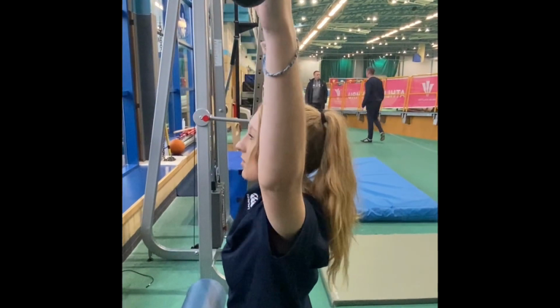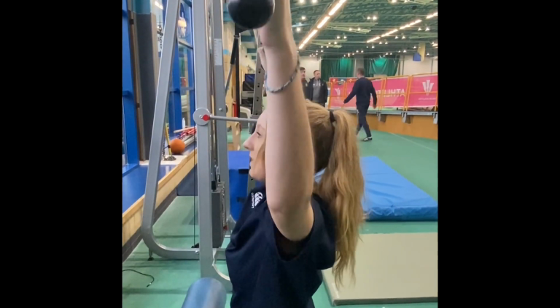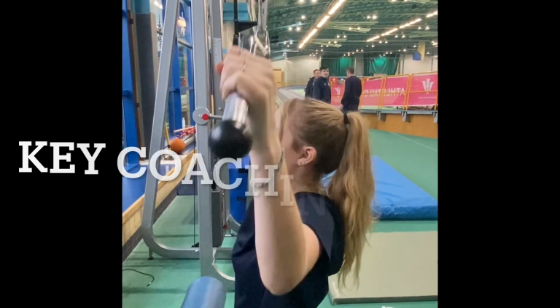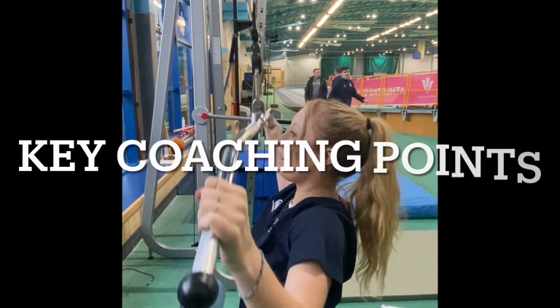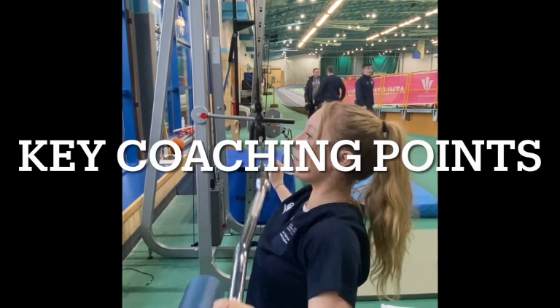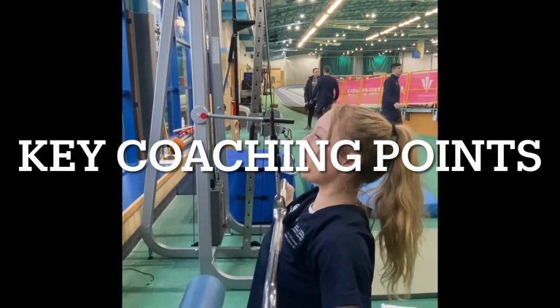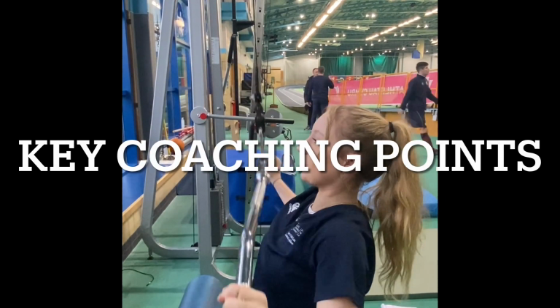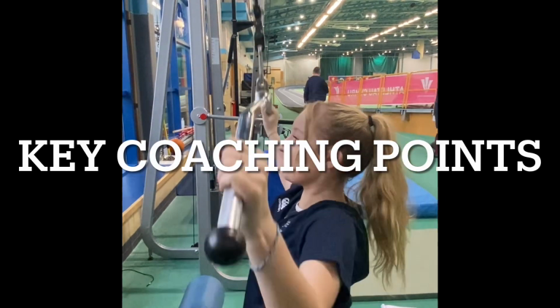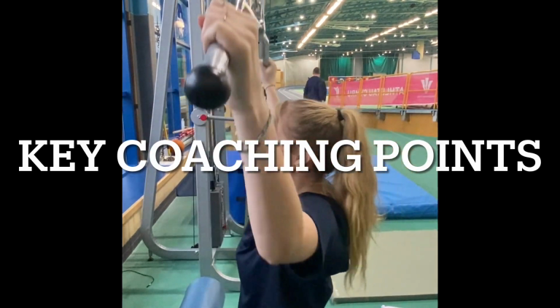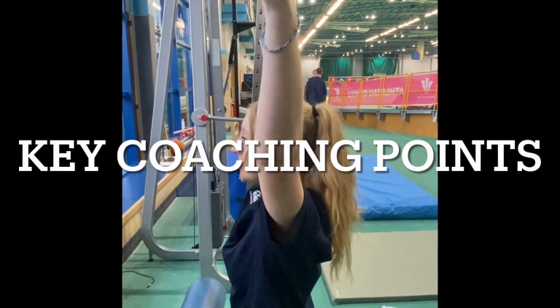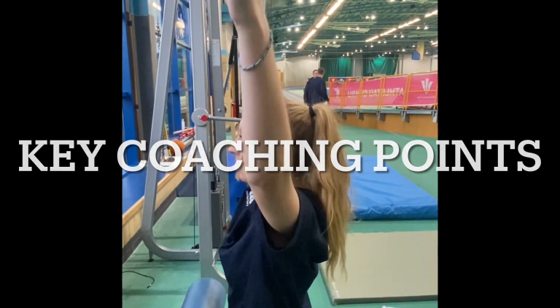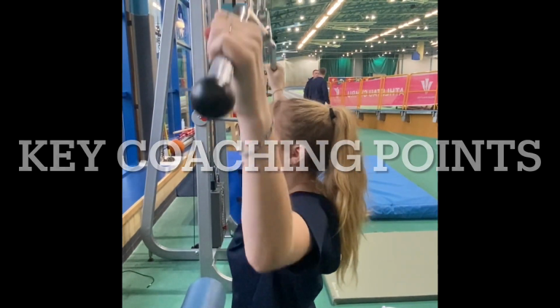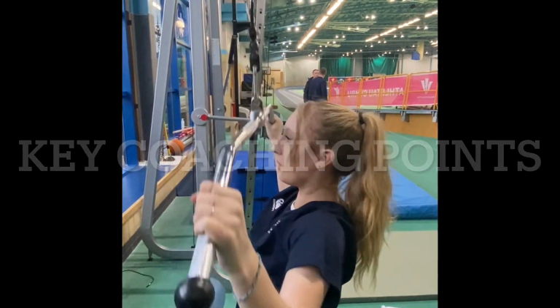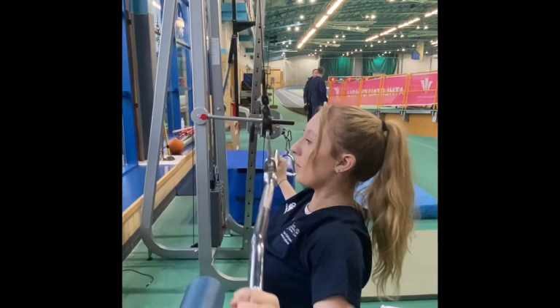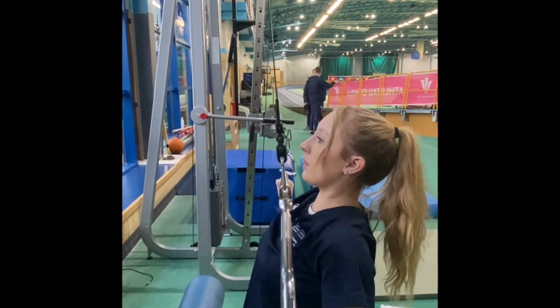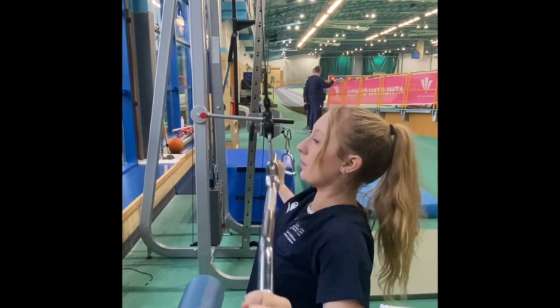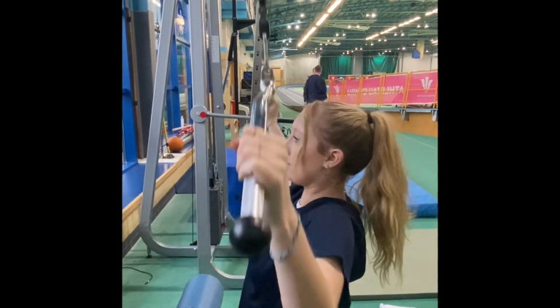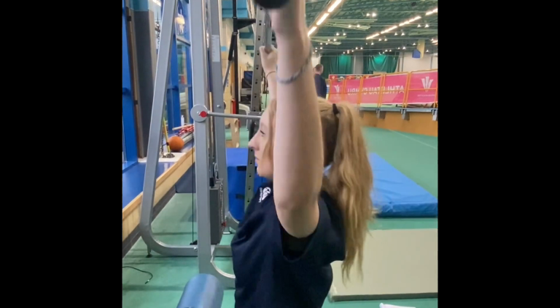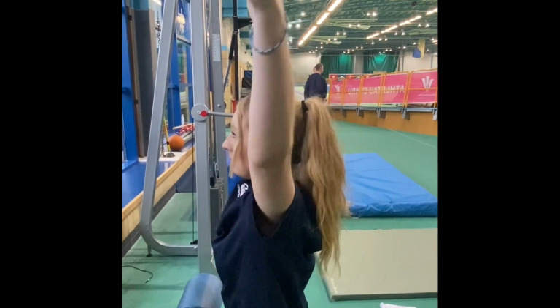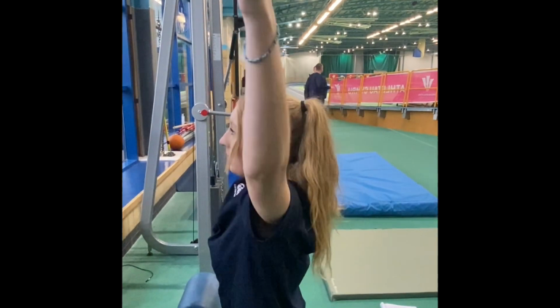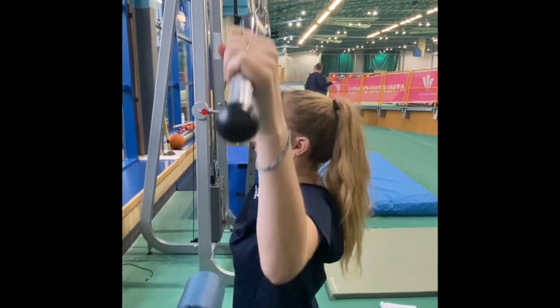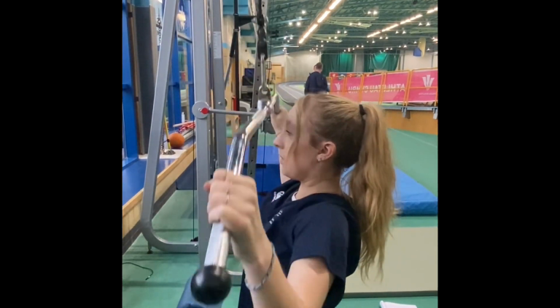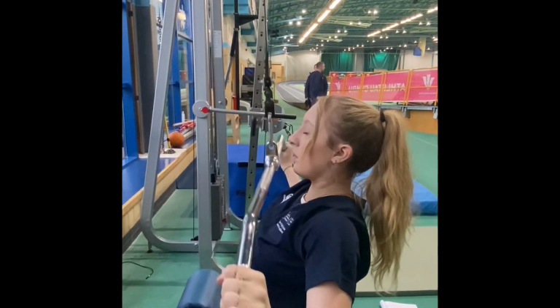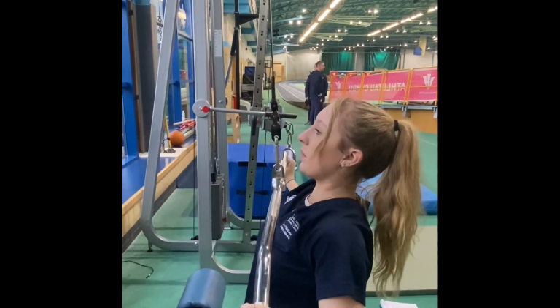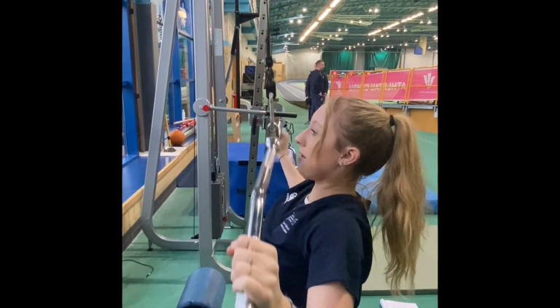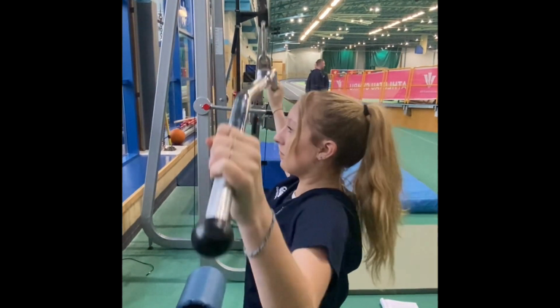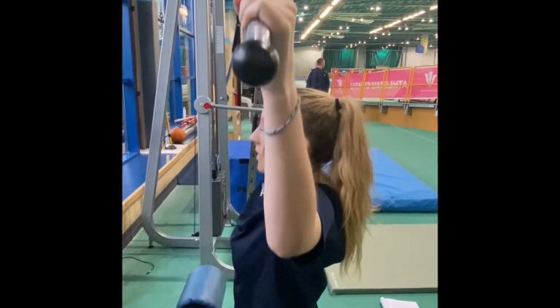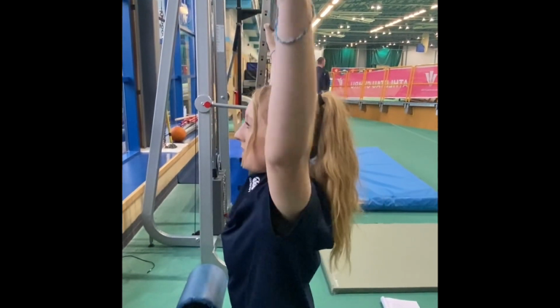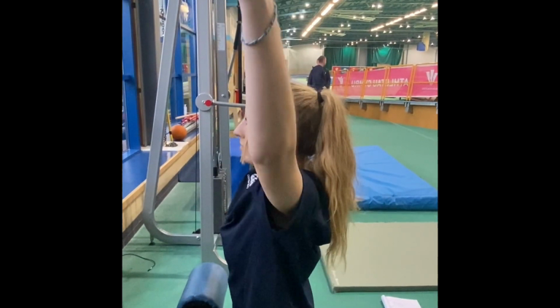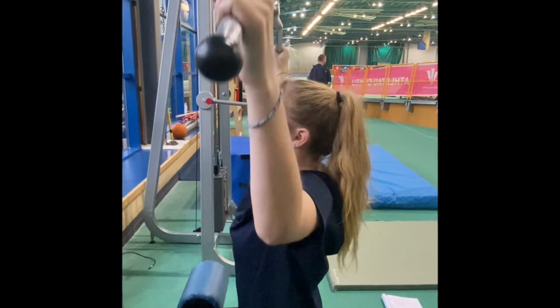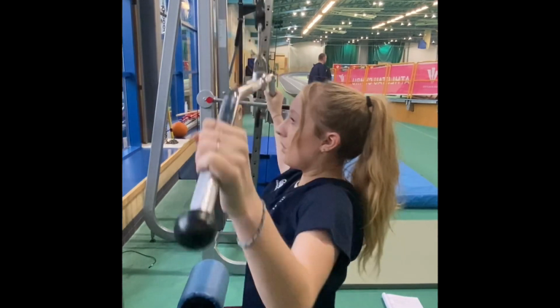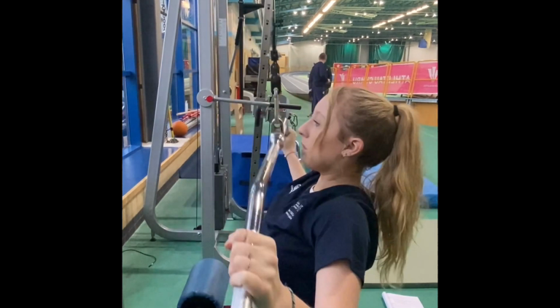The three main coaching points for this exercise are: make sure your shoulders don't go backwards, that the bar comes down in front of you, and that the grip is equally balanced on either side.